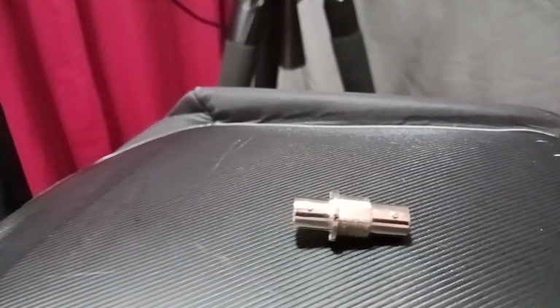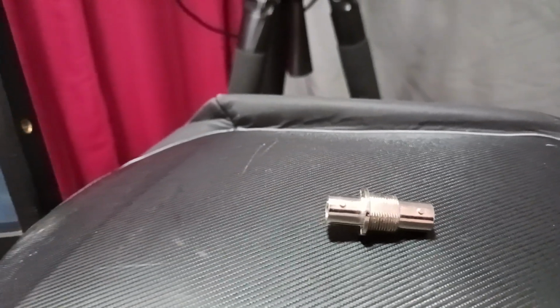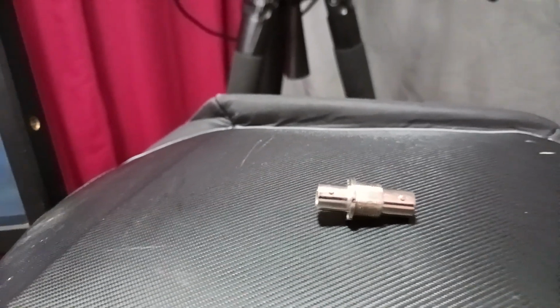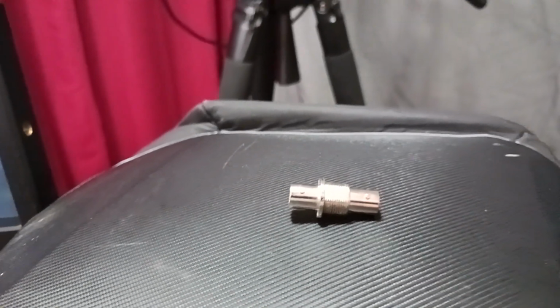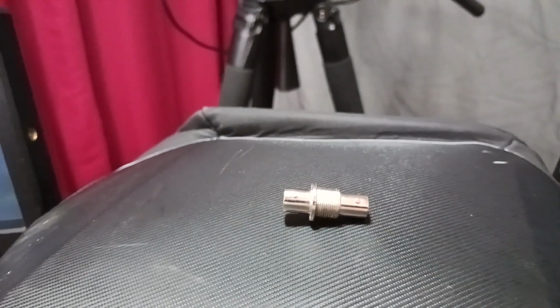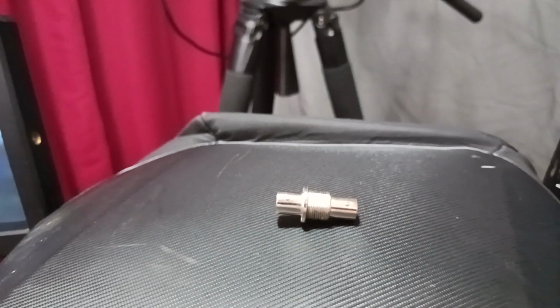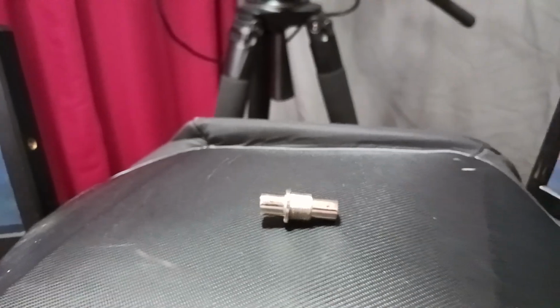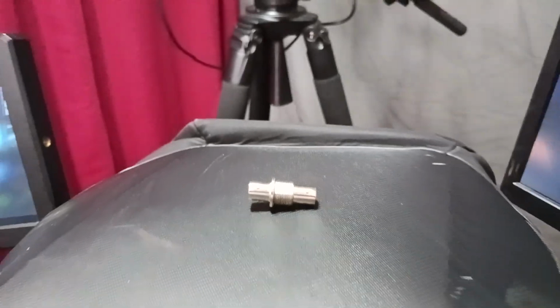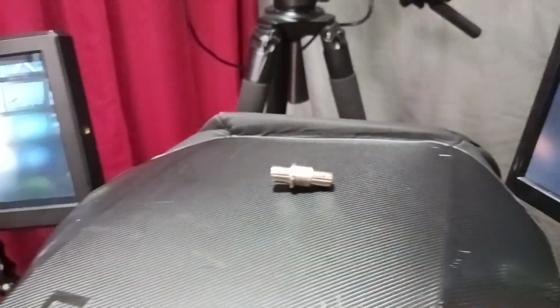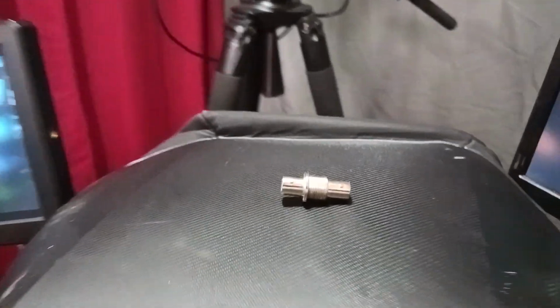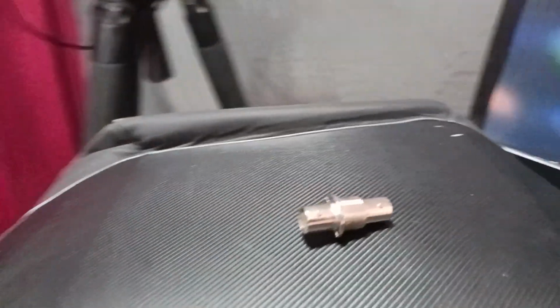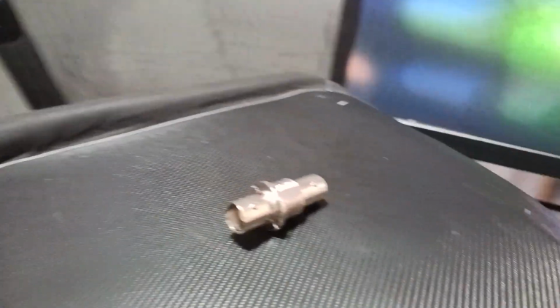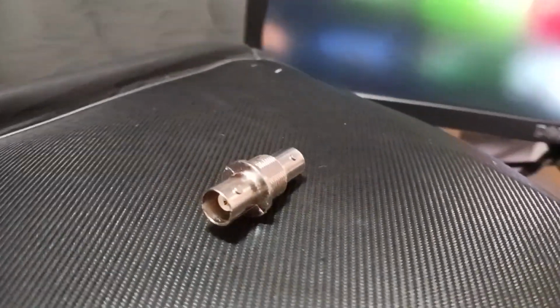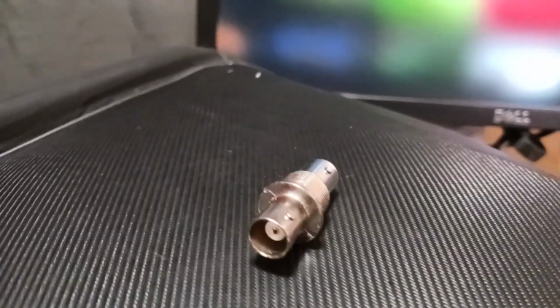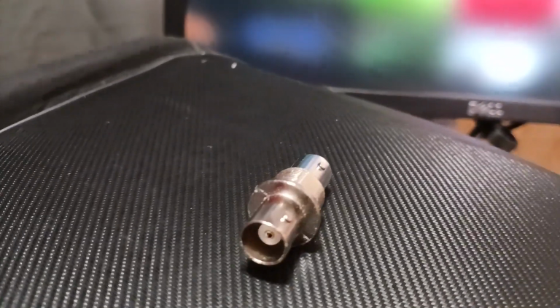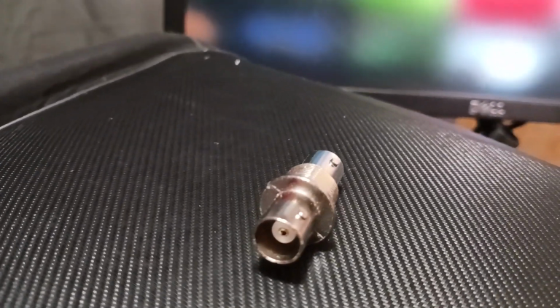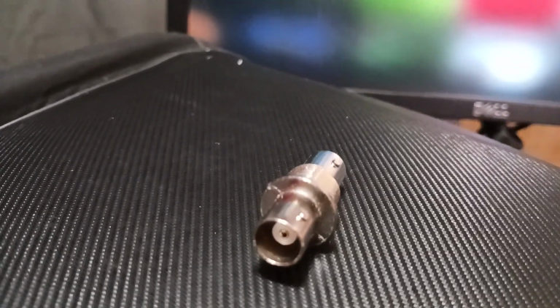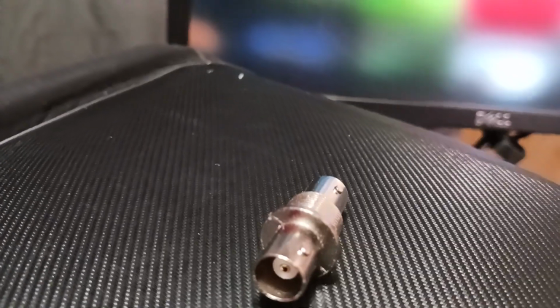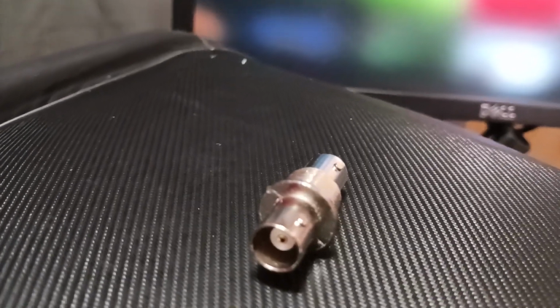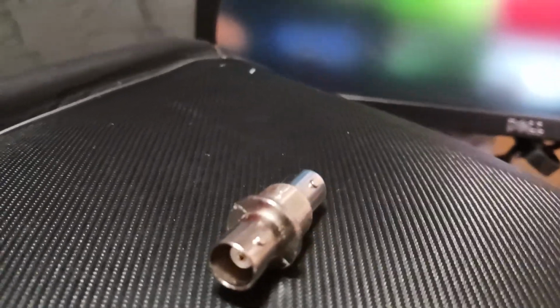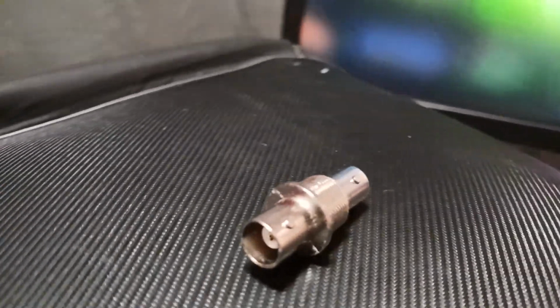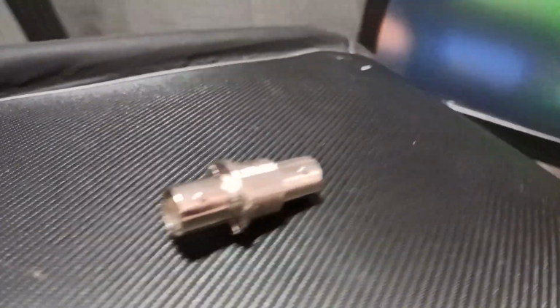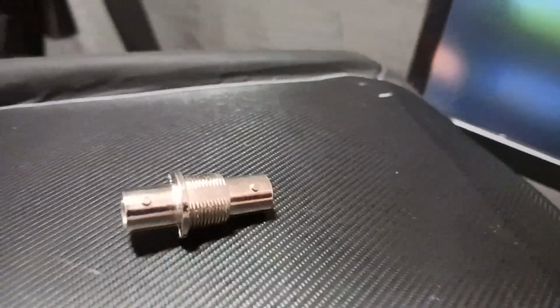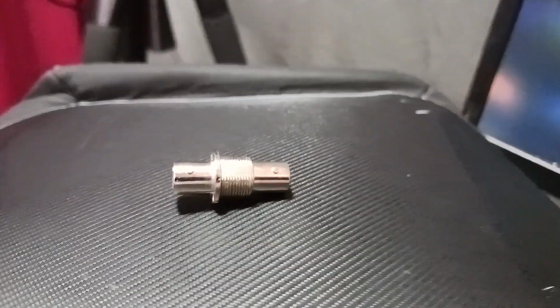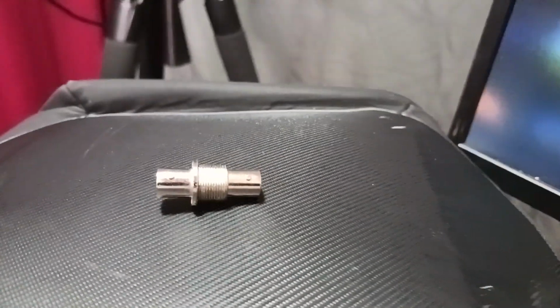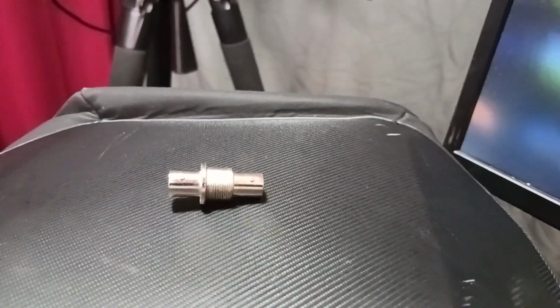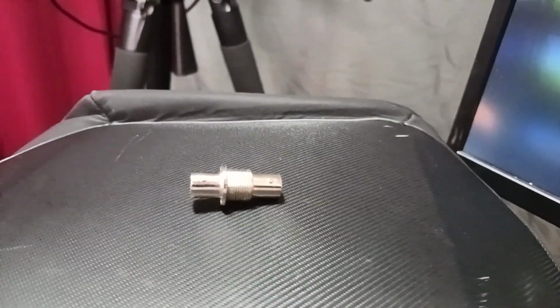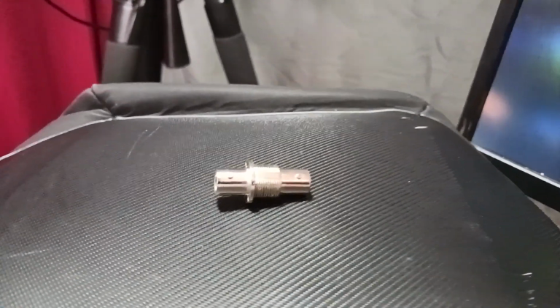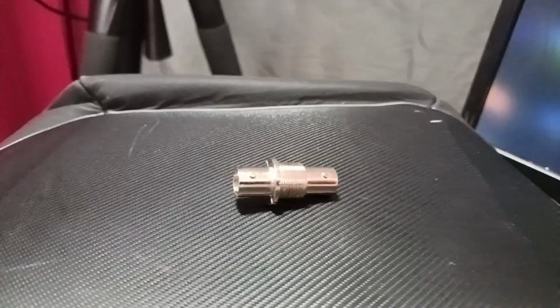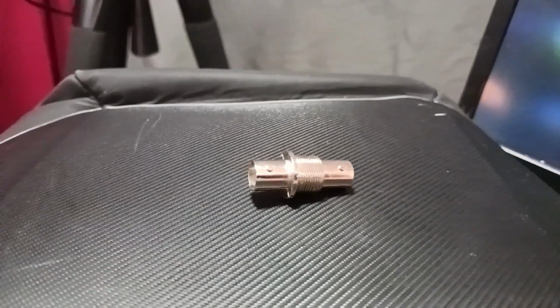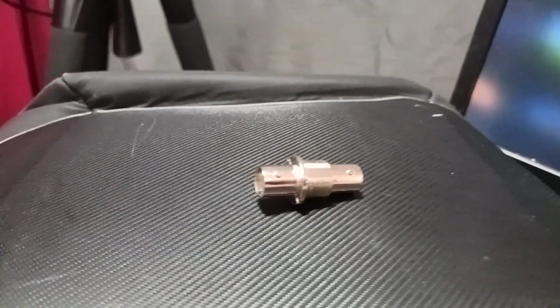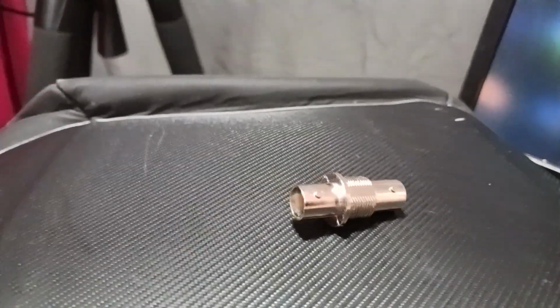Typically it's just SDI, but there are other types that it will work for. This allows you to extend — make an extension out of two cables — and it's another thing that I keep in my backpack. What tools do you use that make your life easier? Let me know.